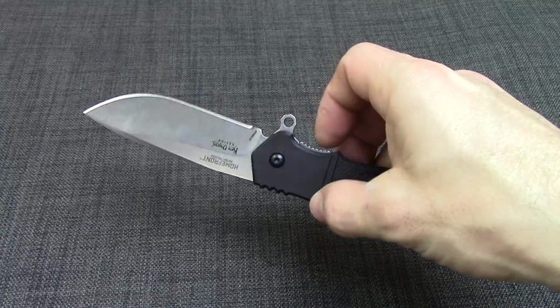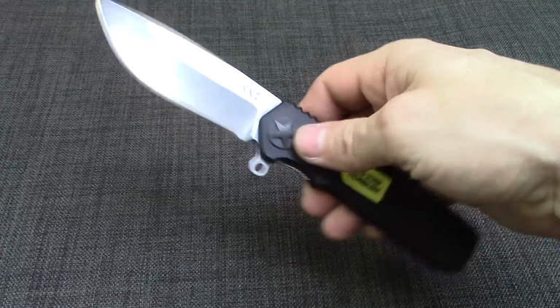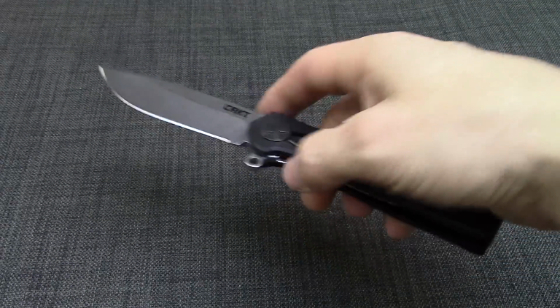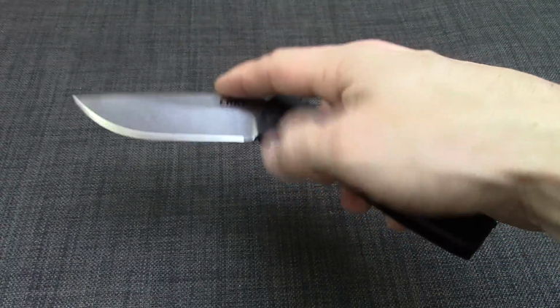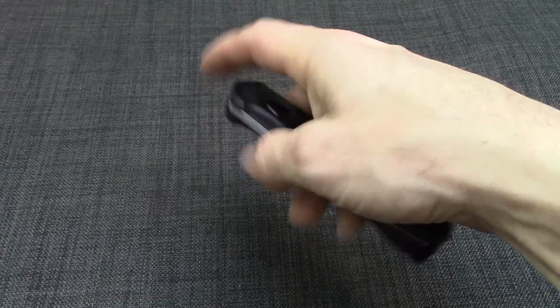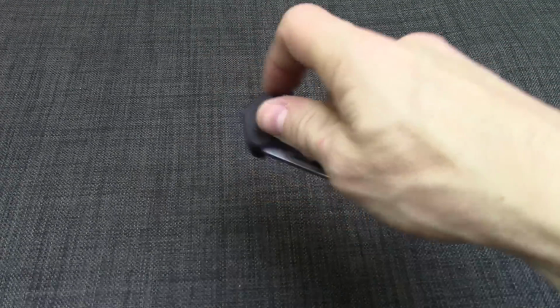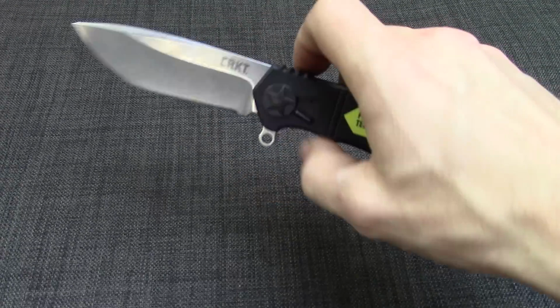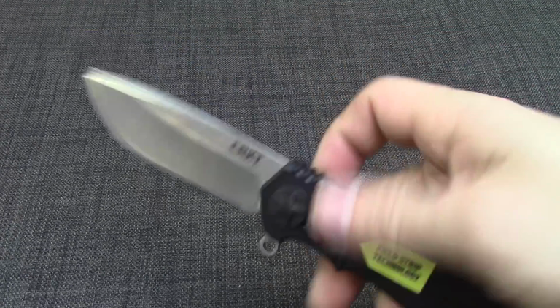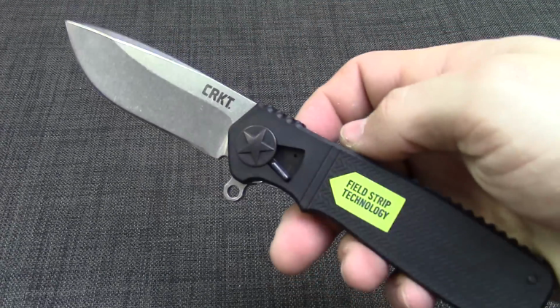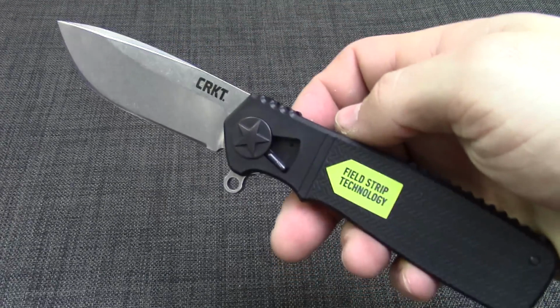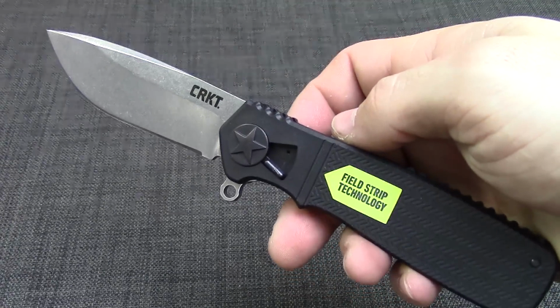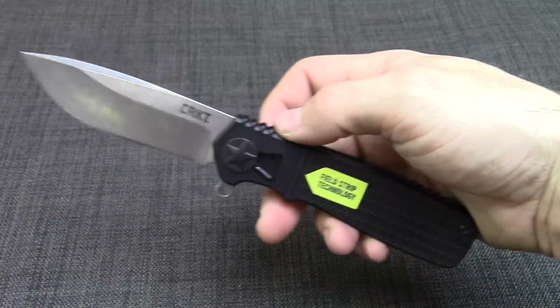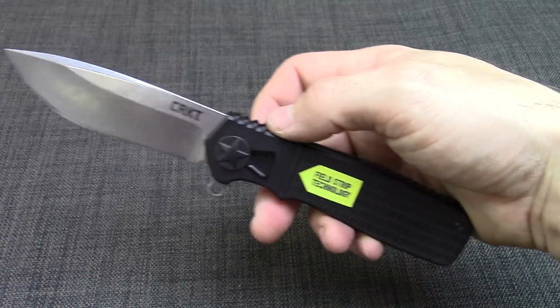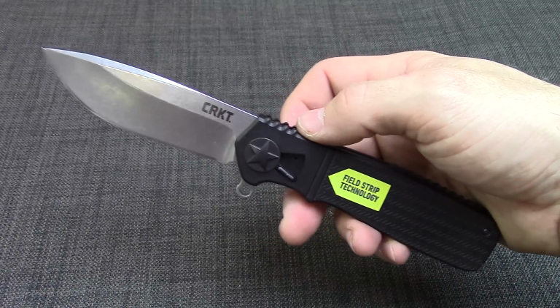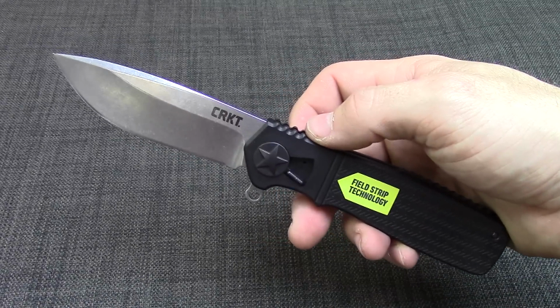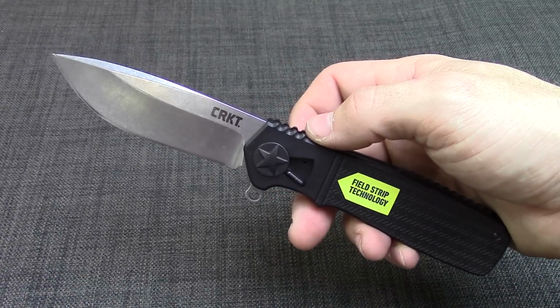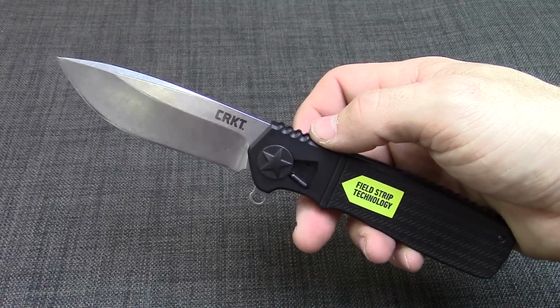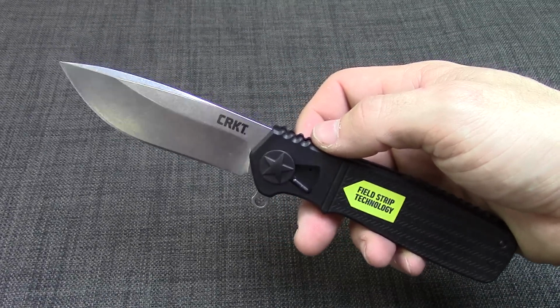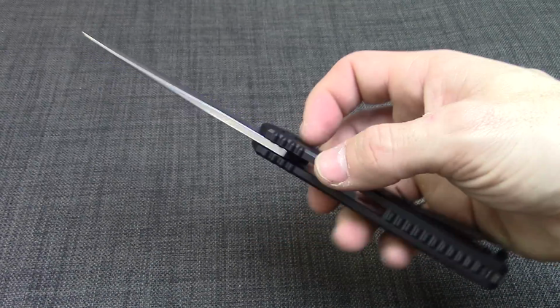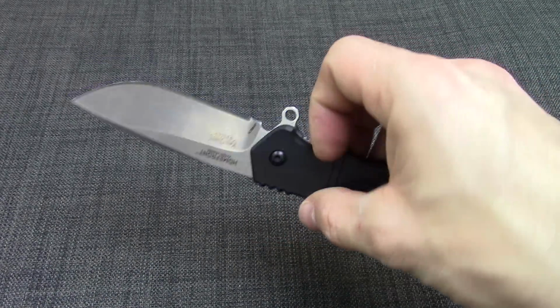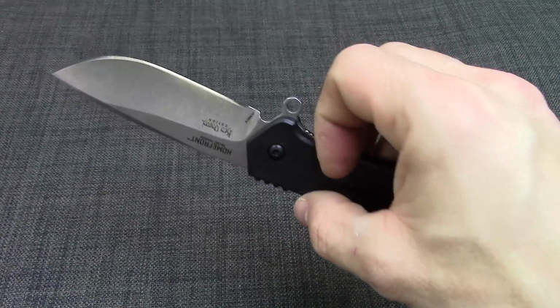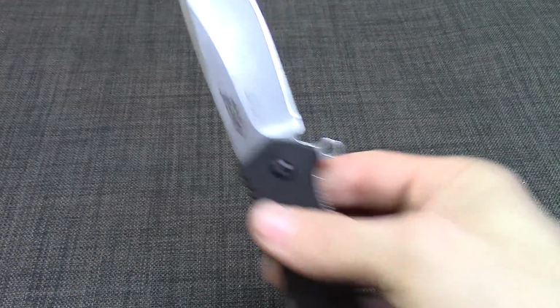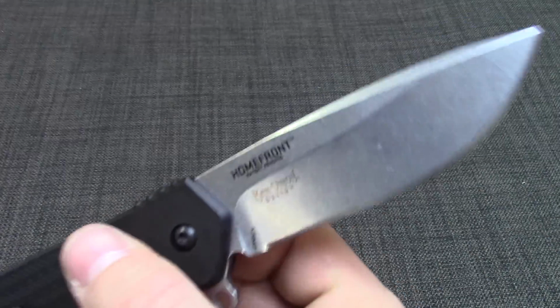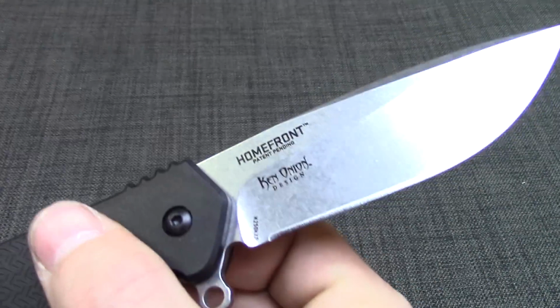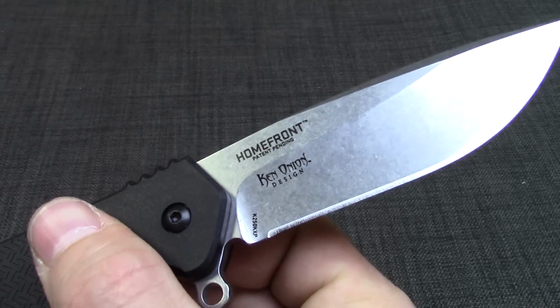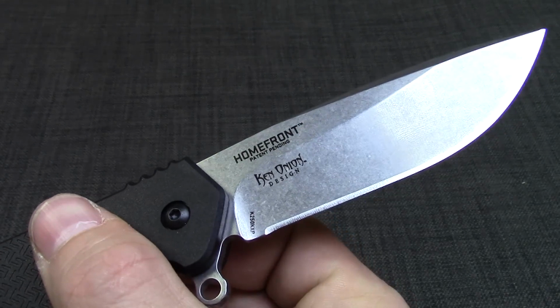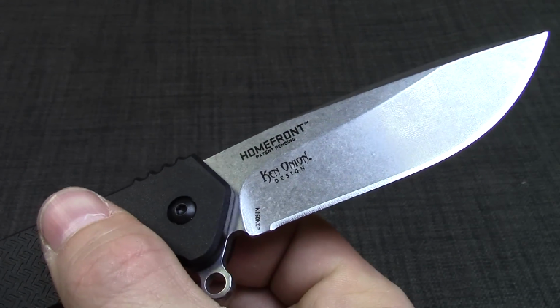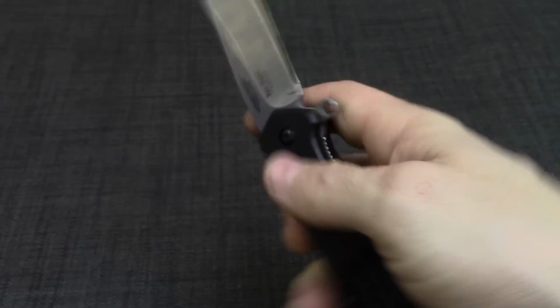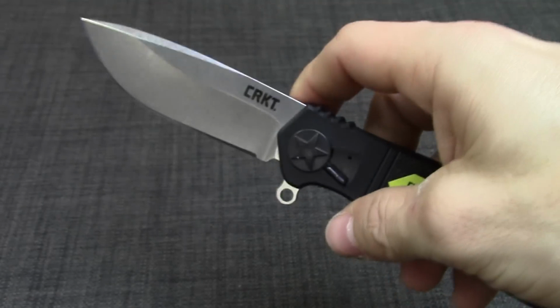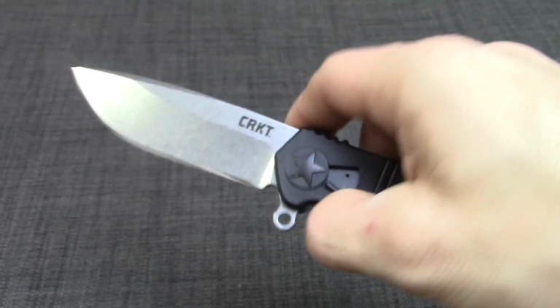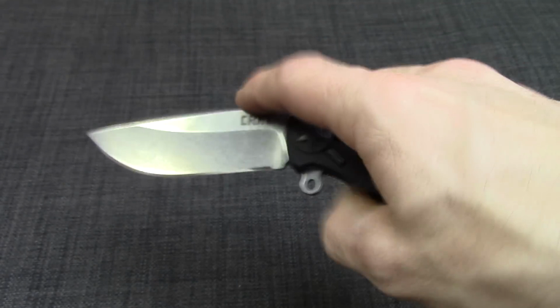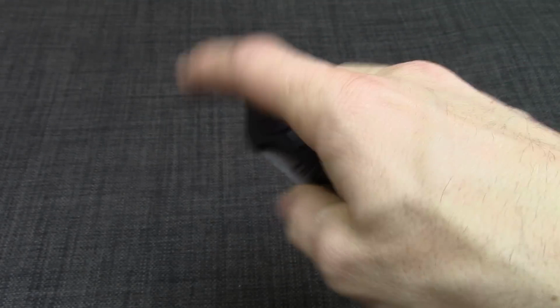You can clean it if you've hunted anything — got mud, dirt, anything in it. Very easy to clean up. We'll put a link in the info section. You can get on over to KnivesPlus.com and check it out — this and a bunch of other Ken Onion designs. He's doing some really cool stuff.